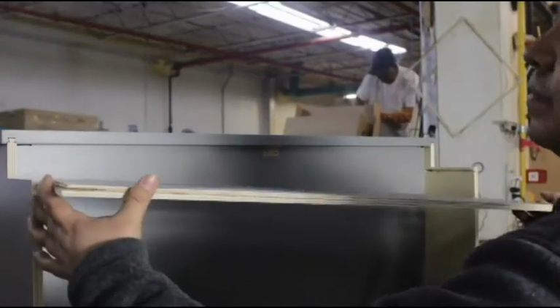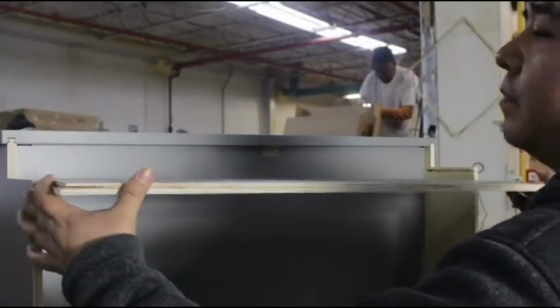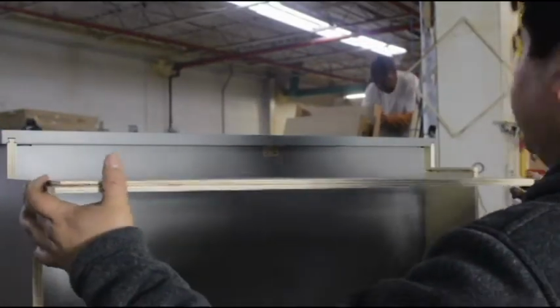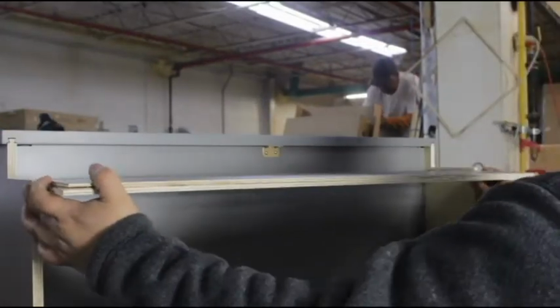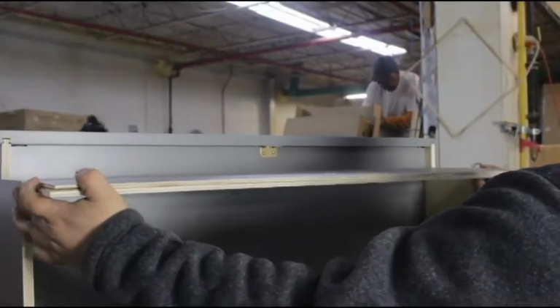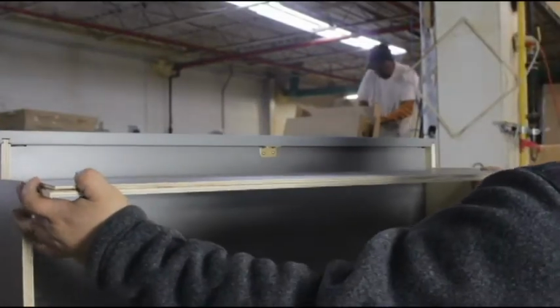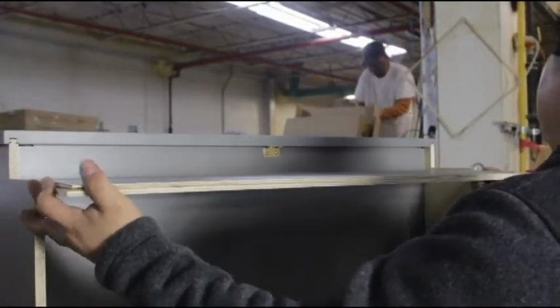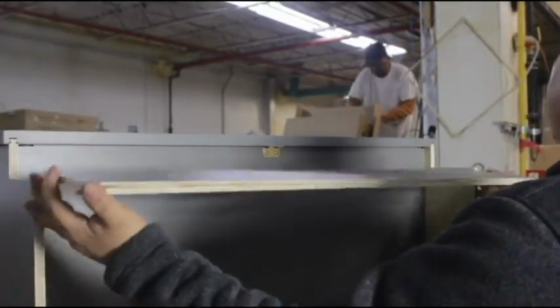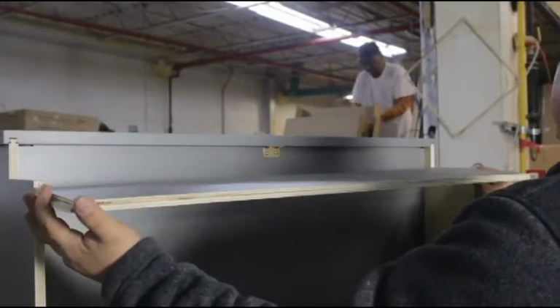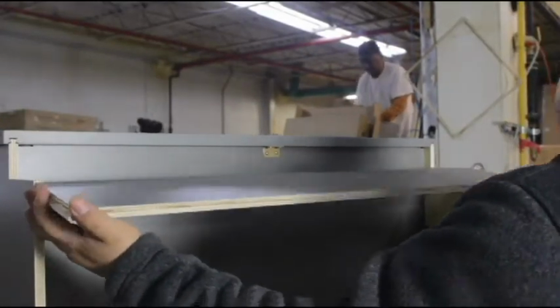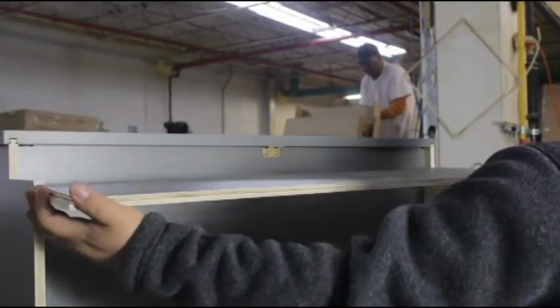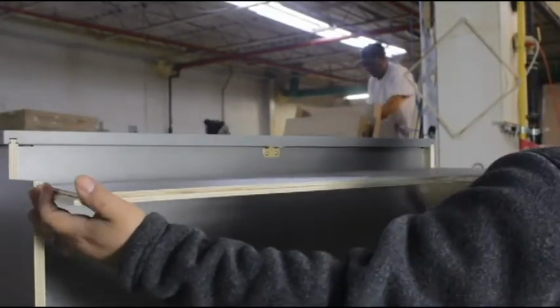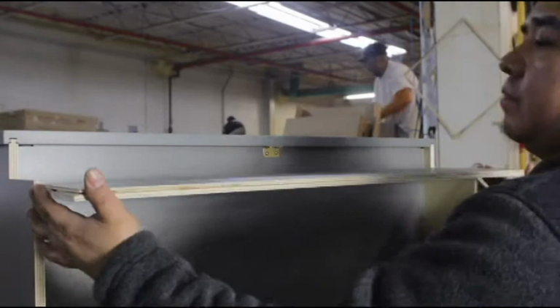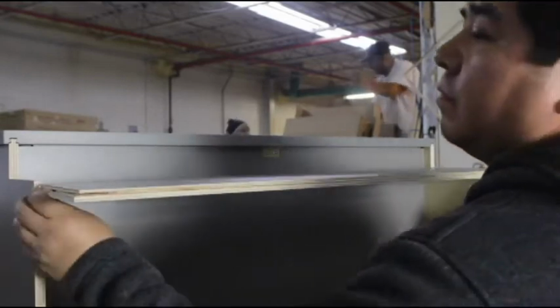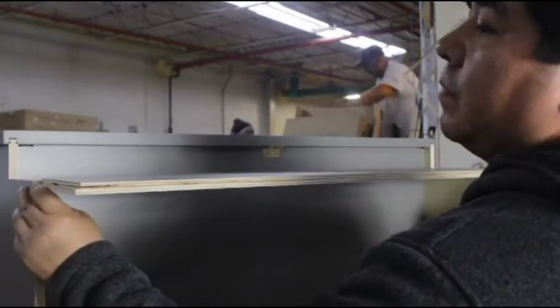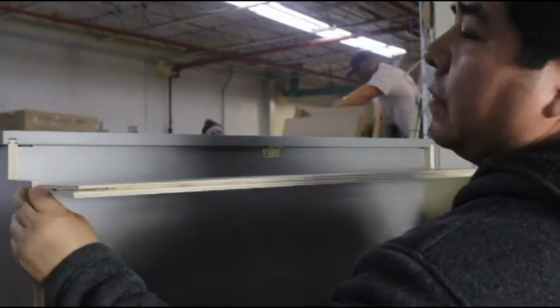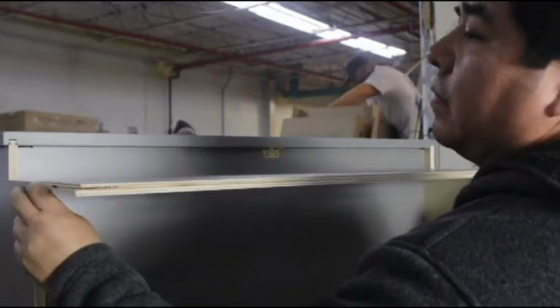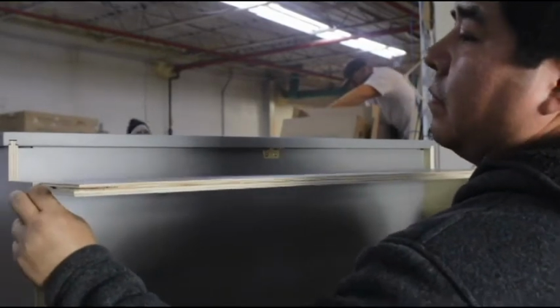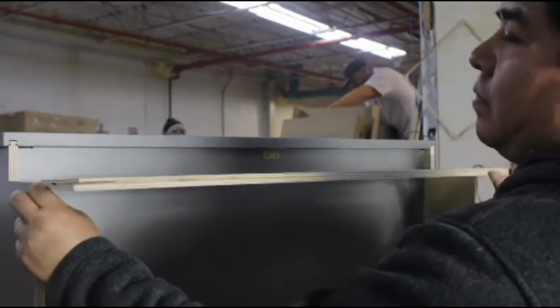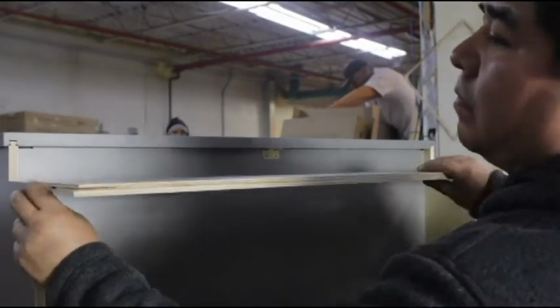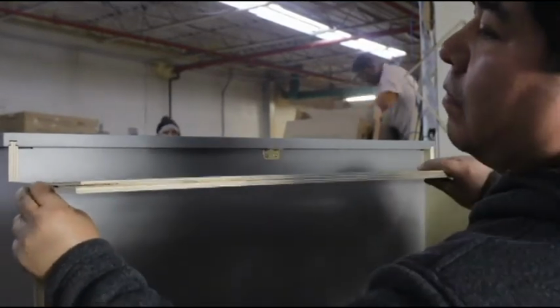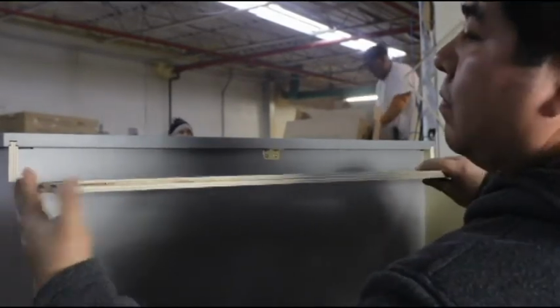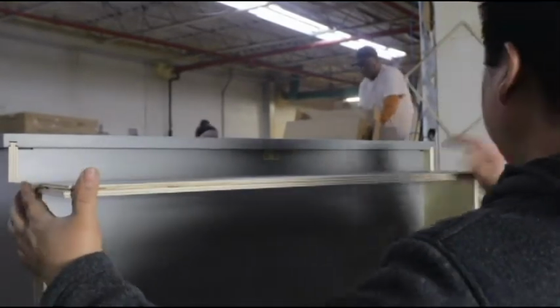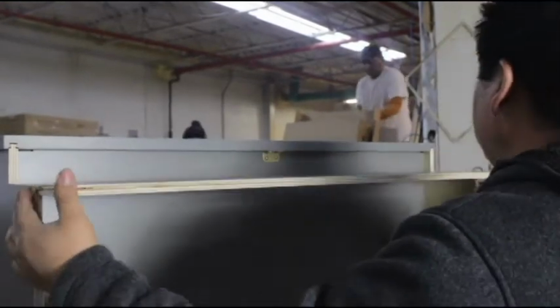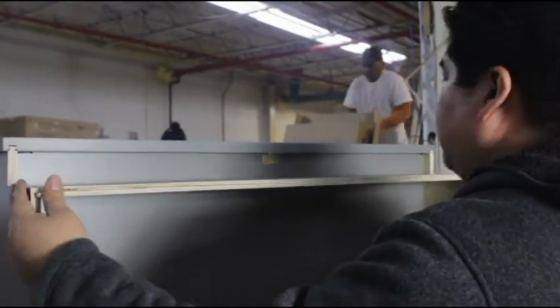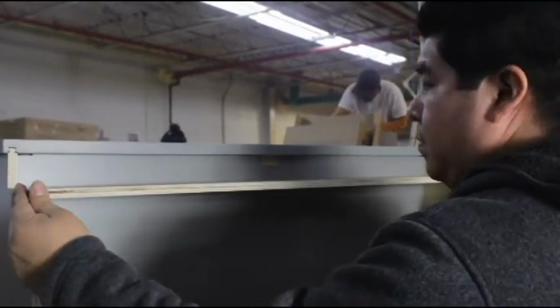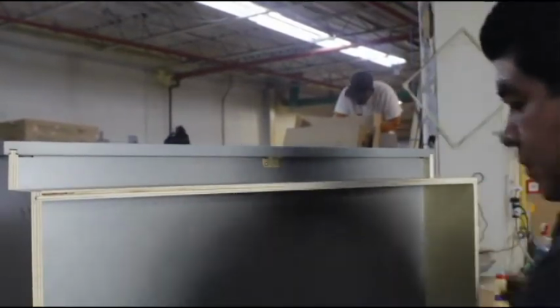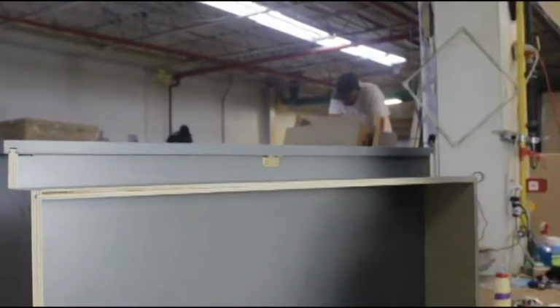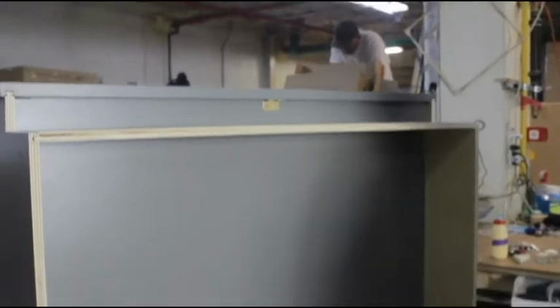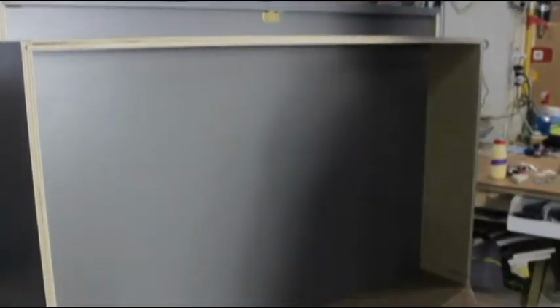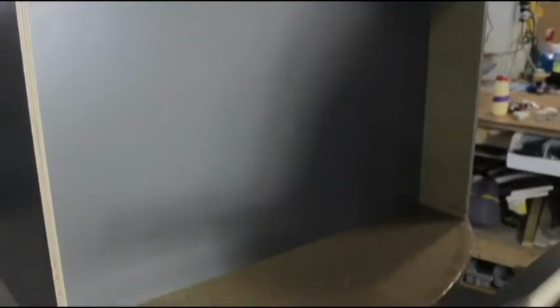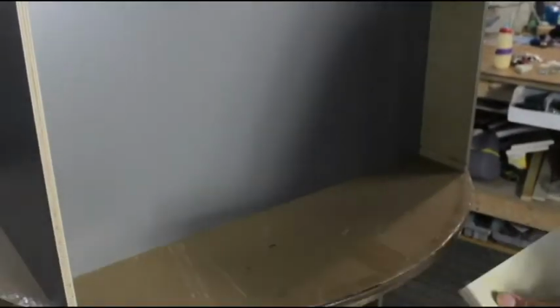Locate the small and large toe kicks and slide them into place using the dovetail. The large toe kicks should be placed at the front of the cabinet and the small toe kicks should be placed at the back.